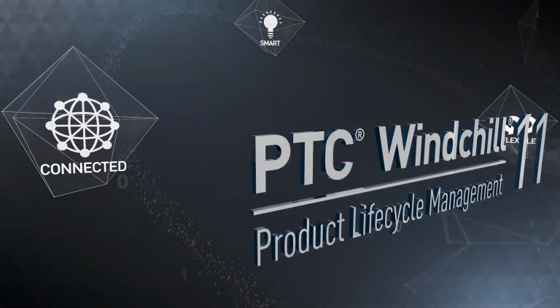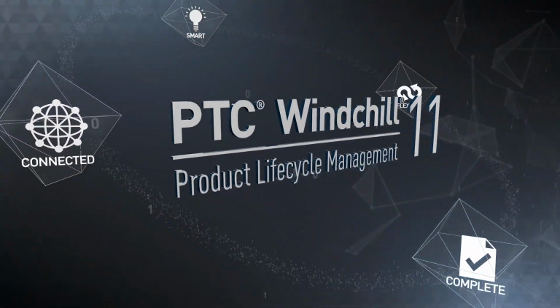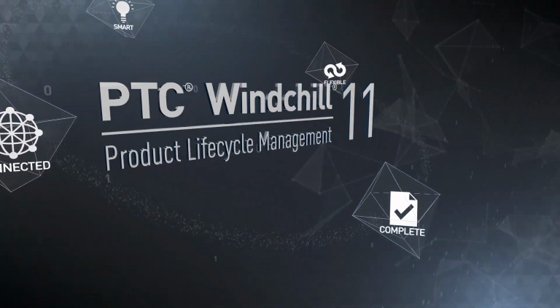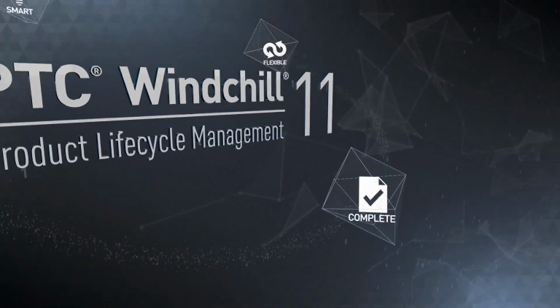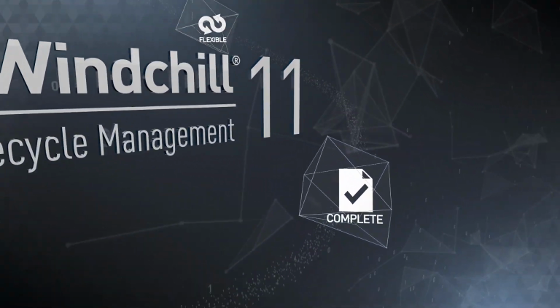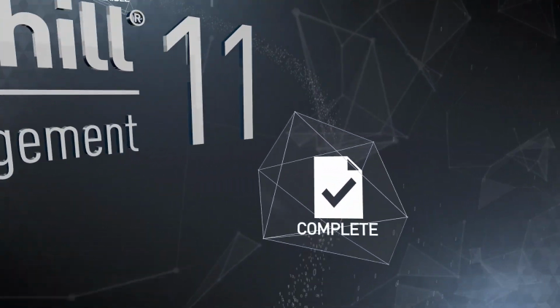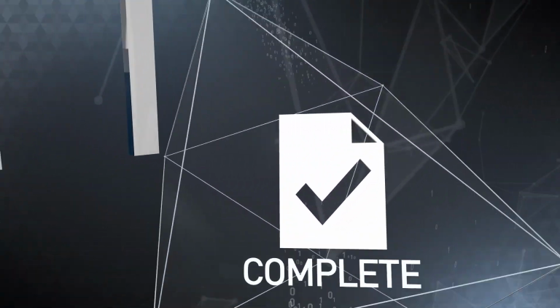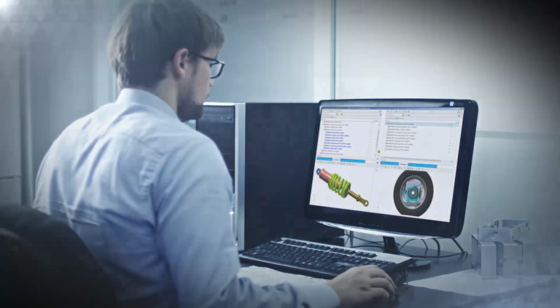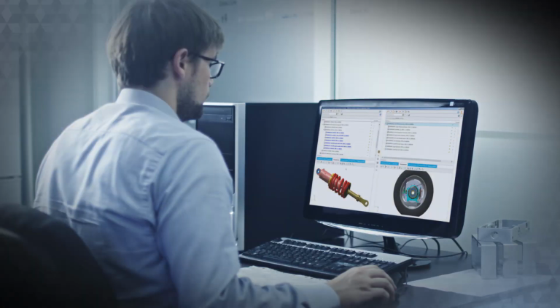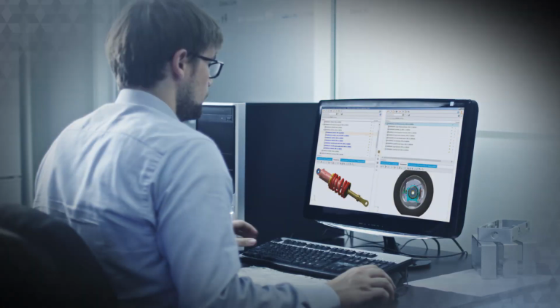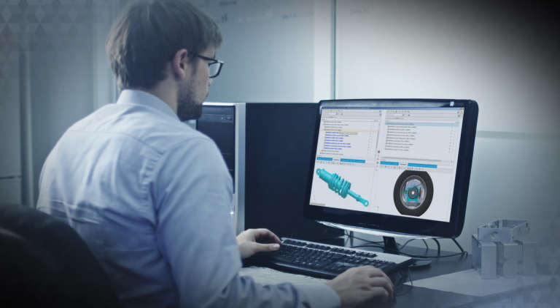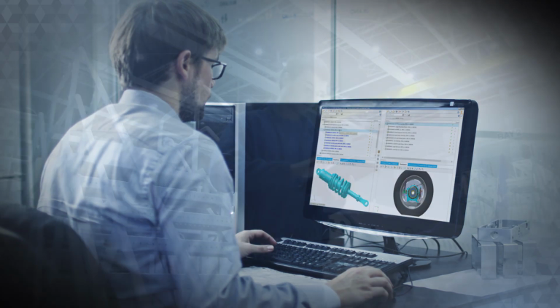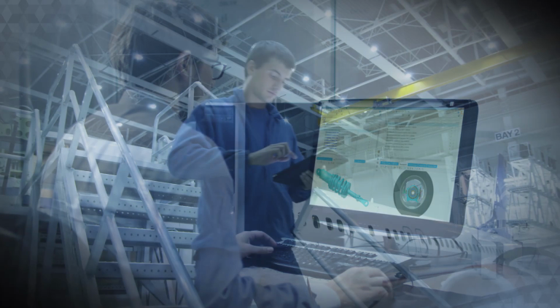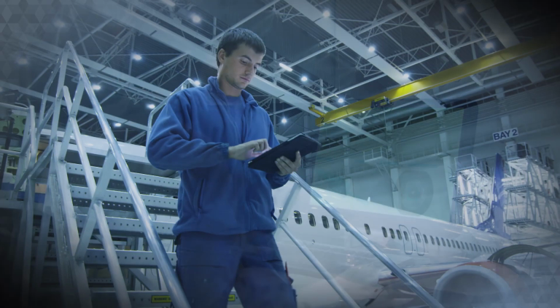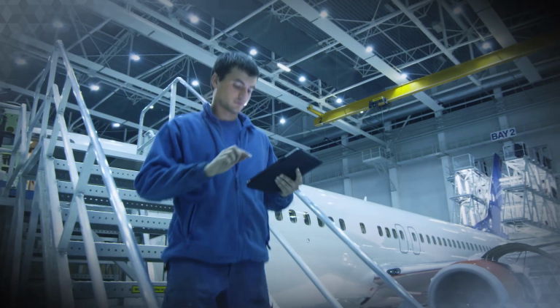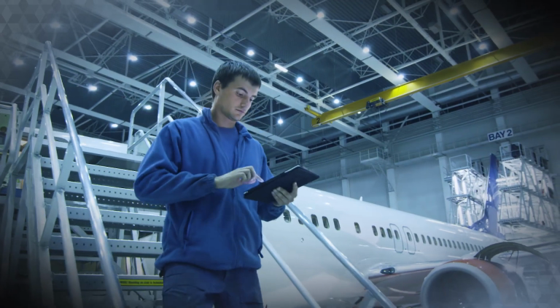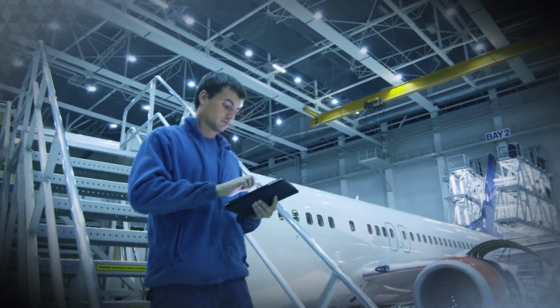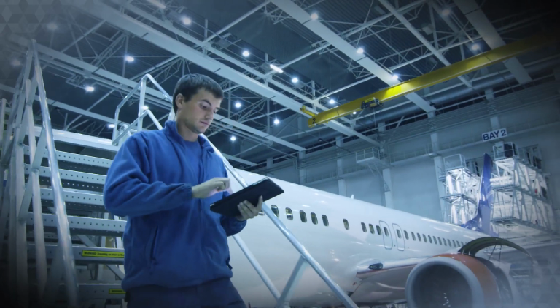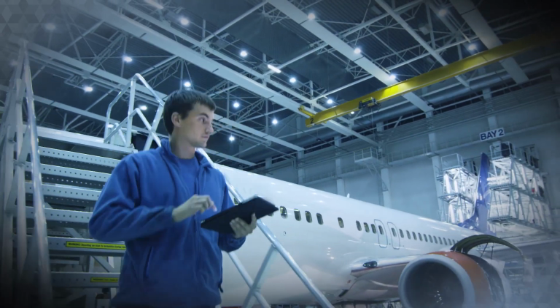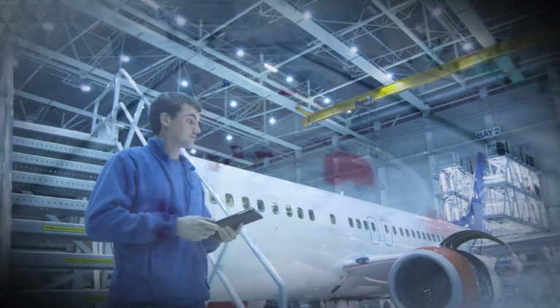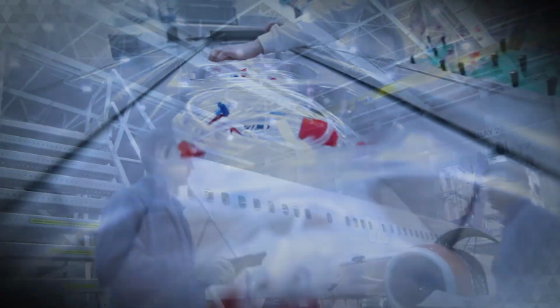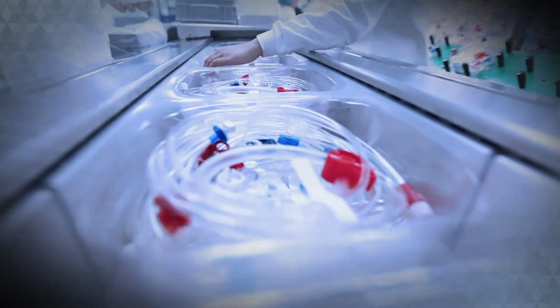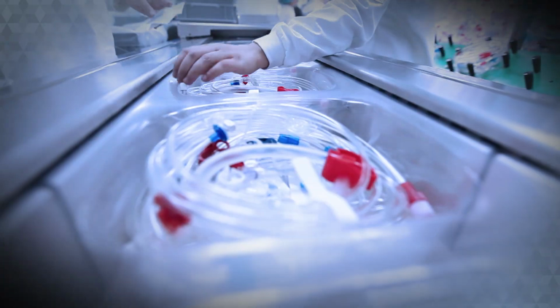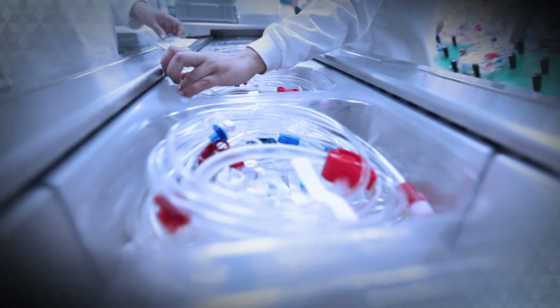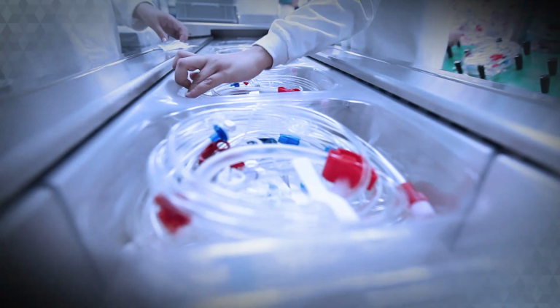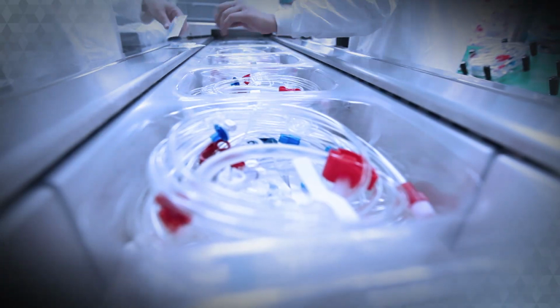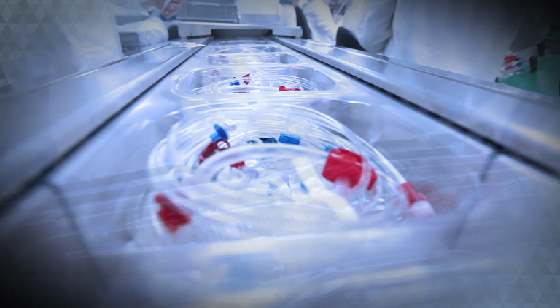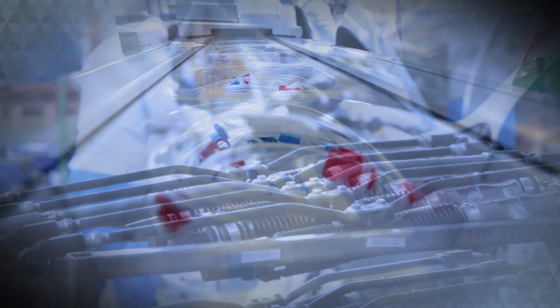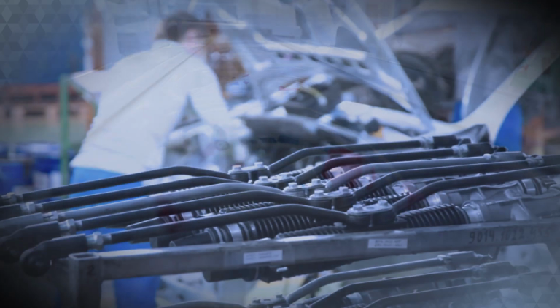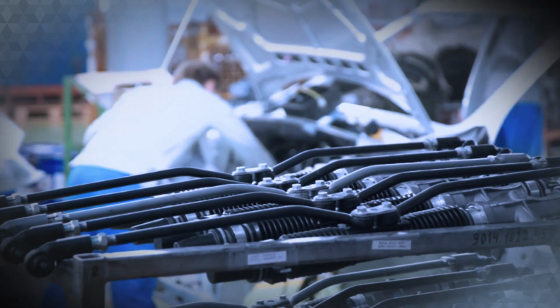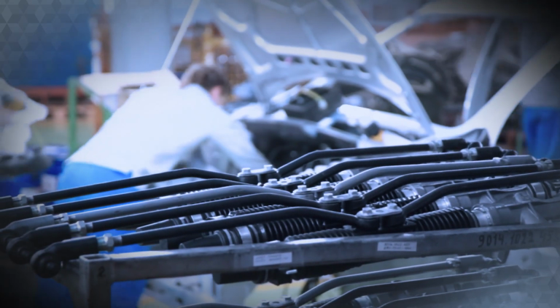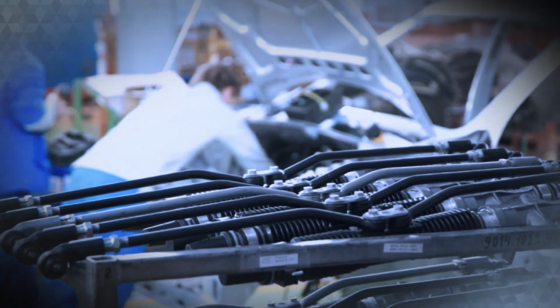Windchill 11 is complete, providing a single solution that effectively manages every process in your product ecosystem and all the data that's generated.